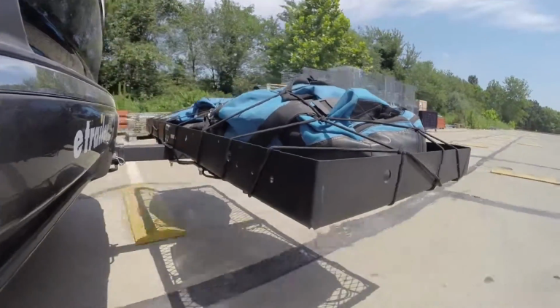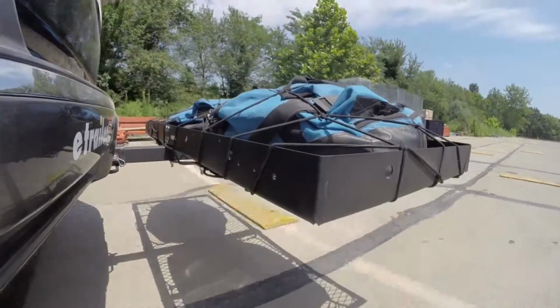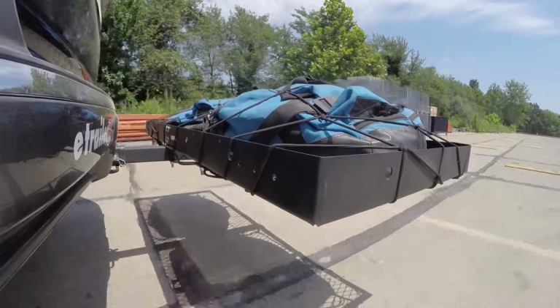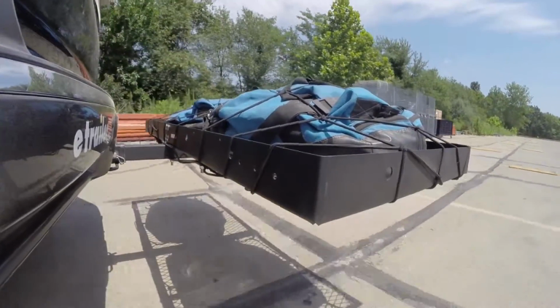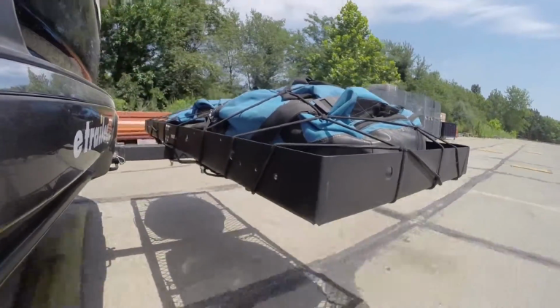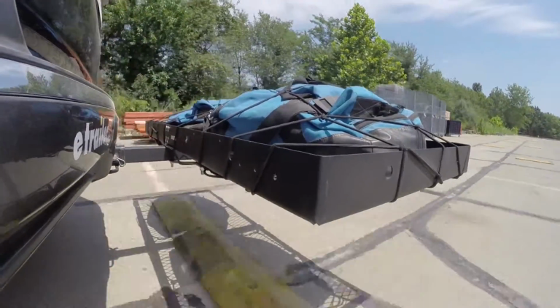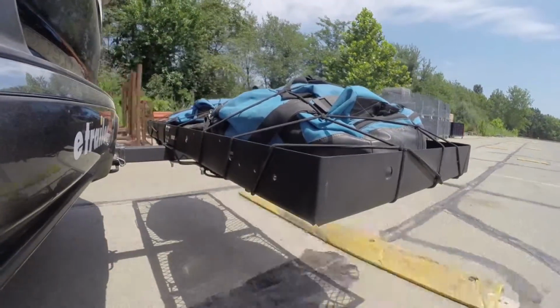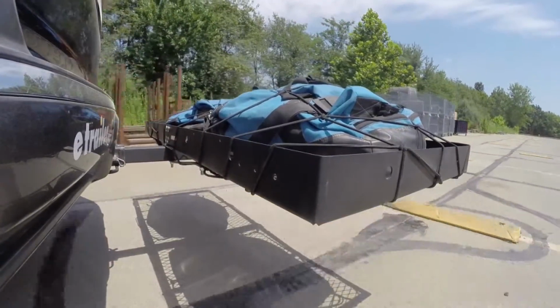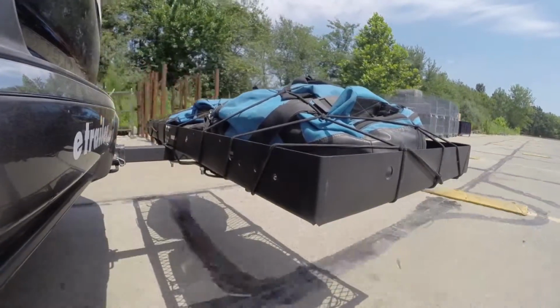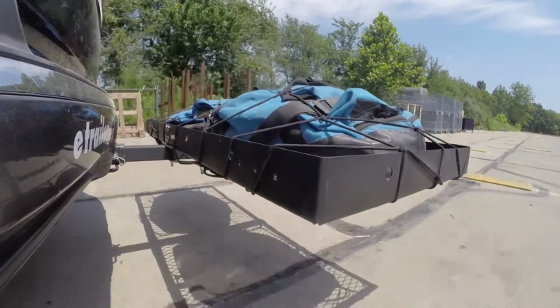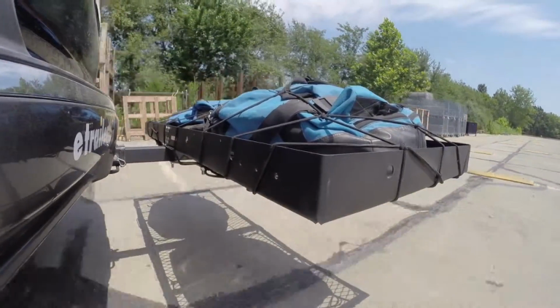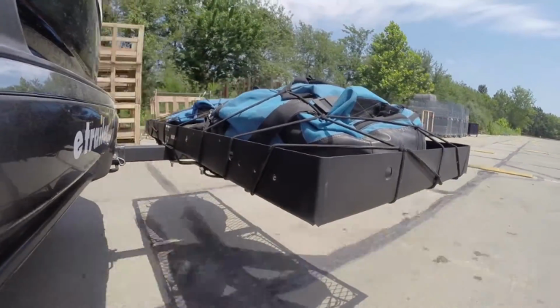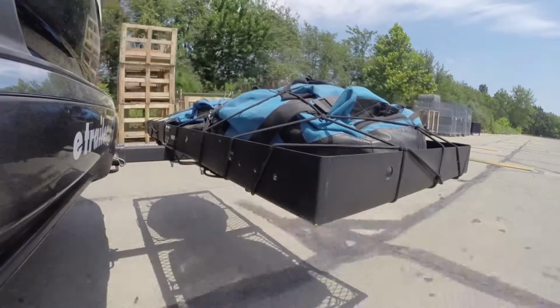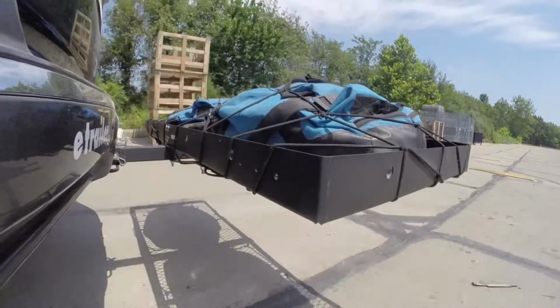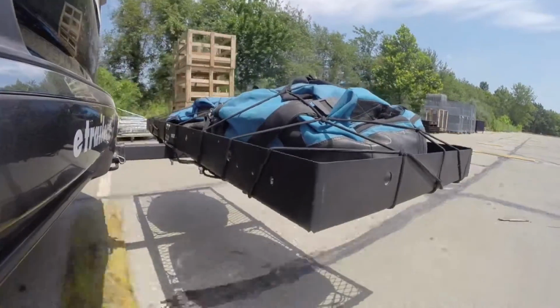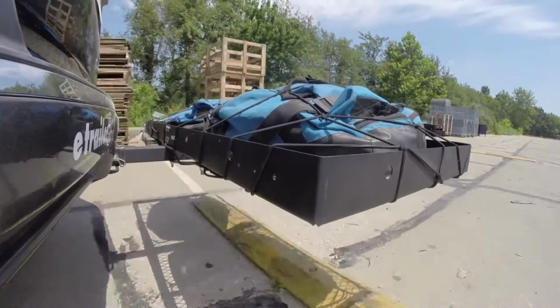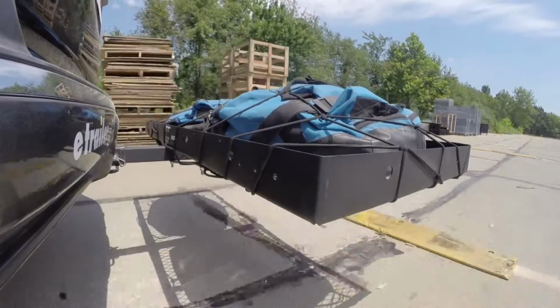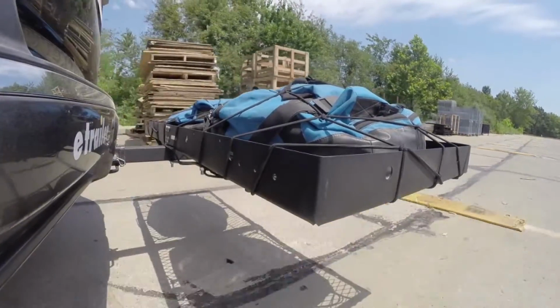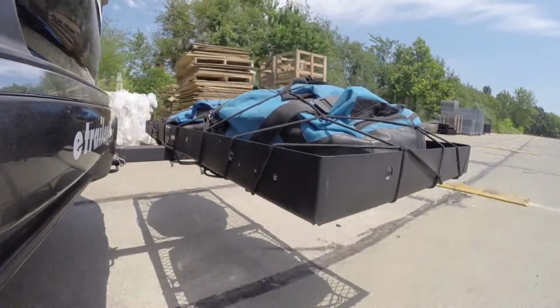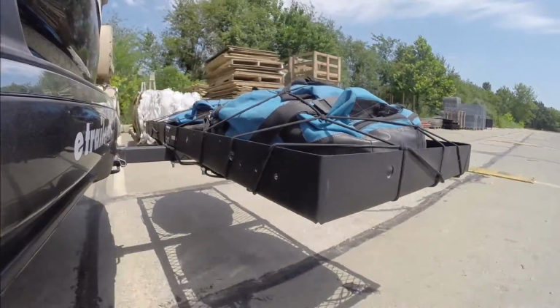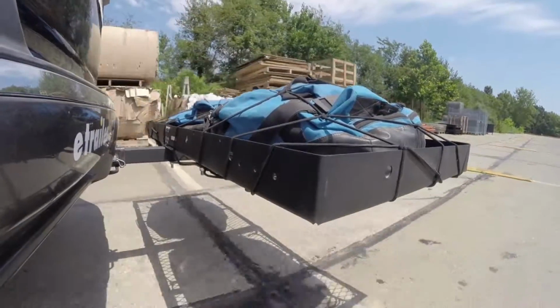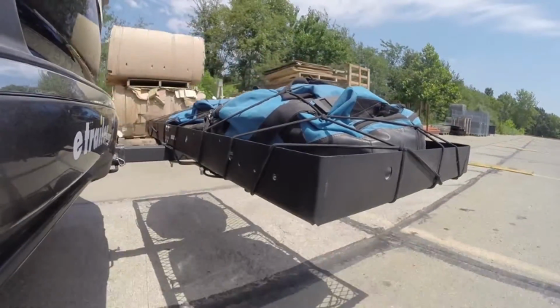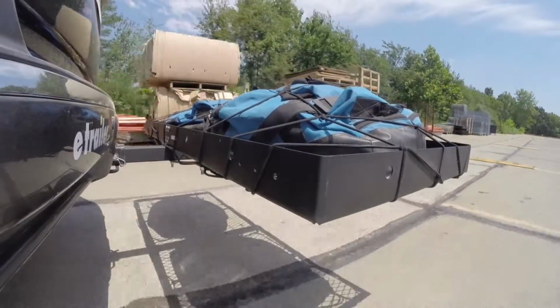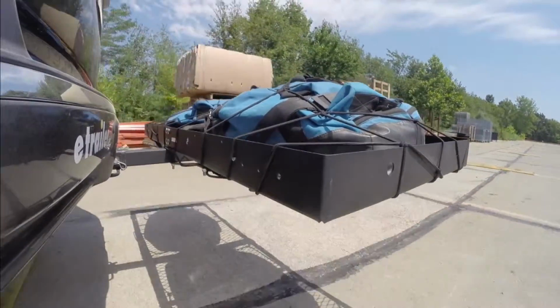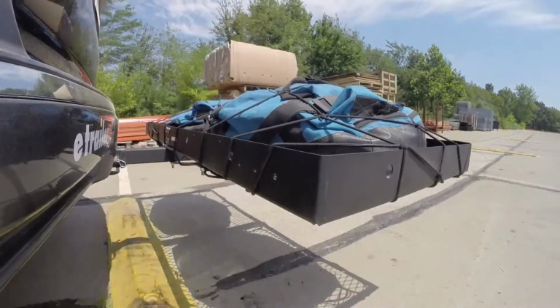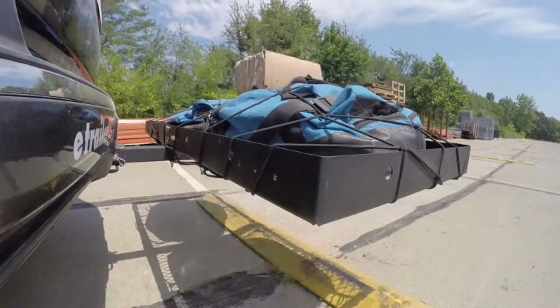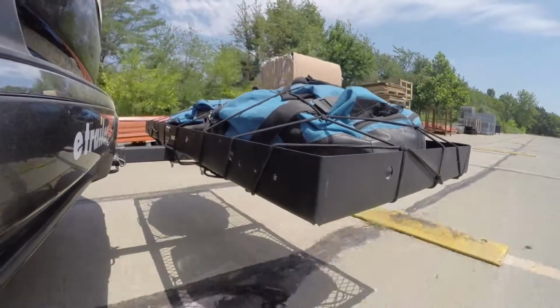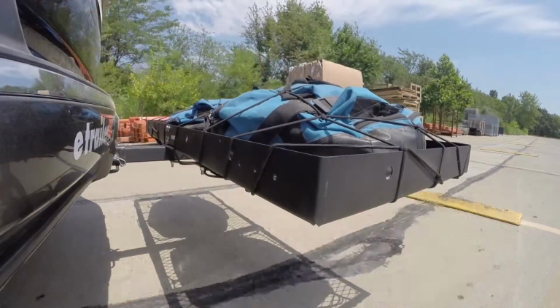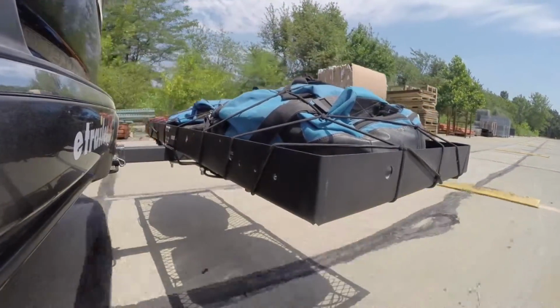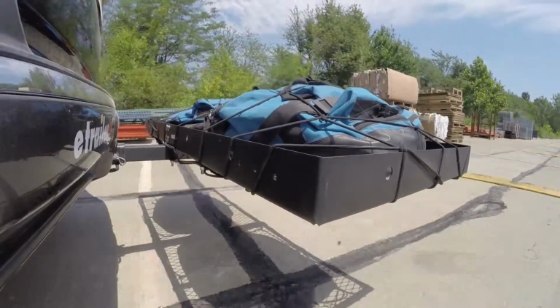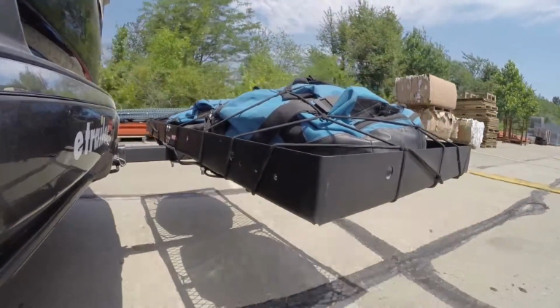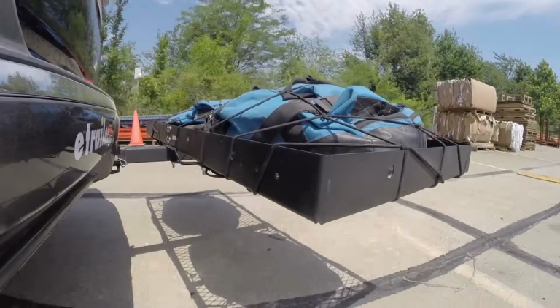And last of all, the solid speed bumps. This shows up-and-down action such as driving through a parking lot or parking garage, or driving in and out of a driveway.